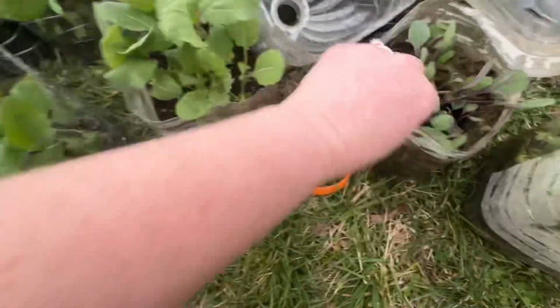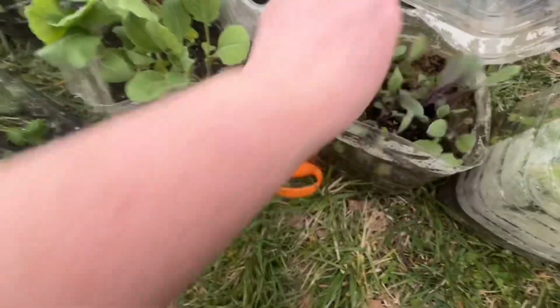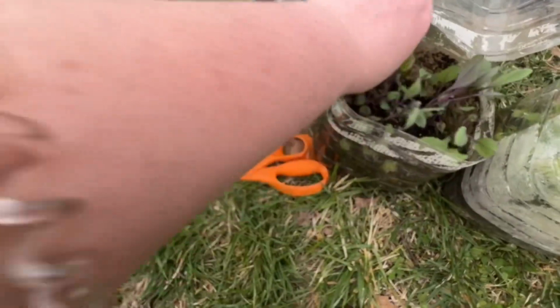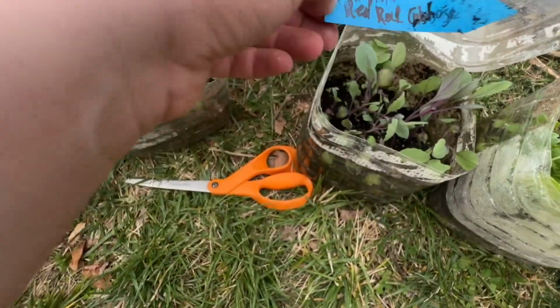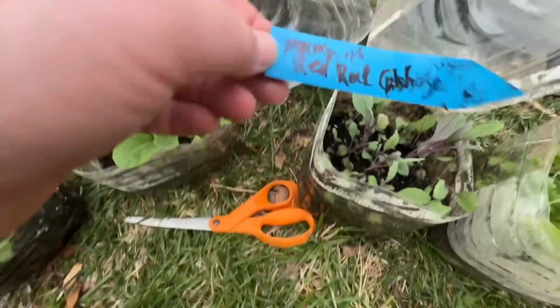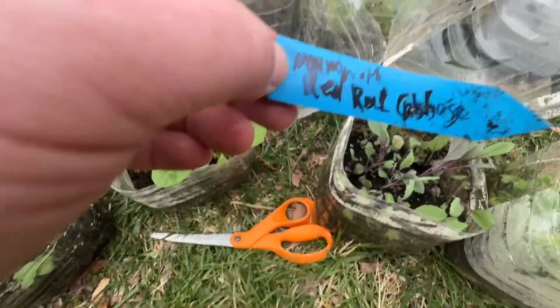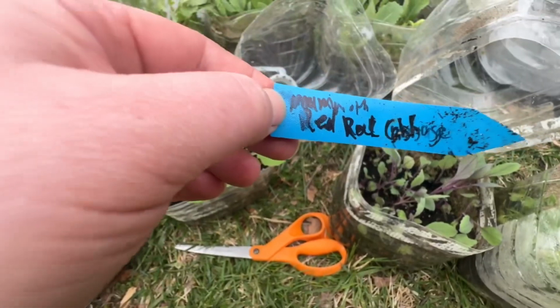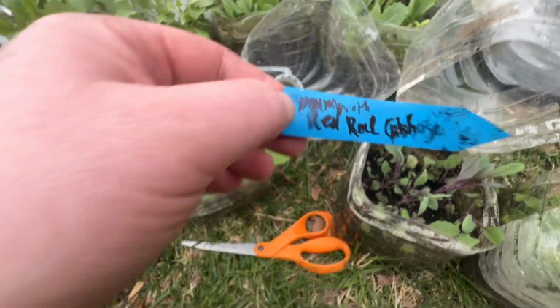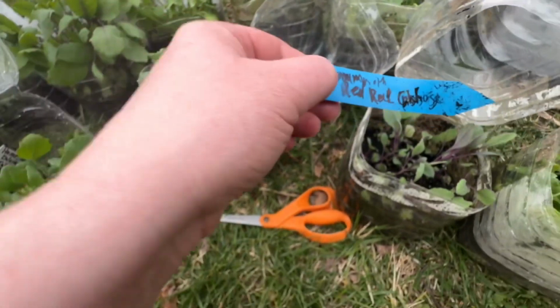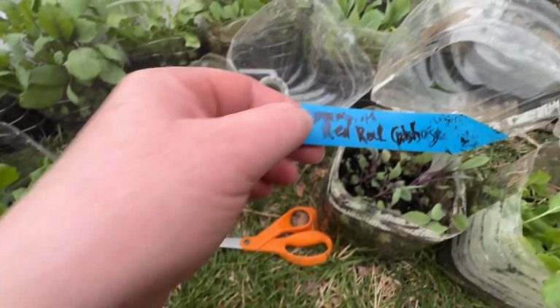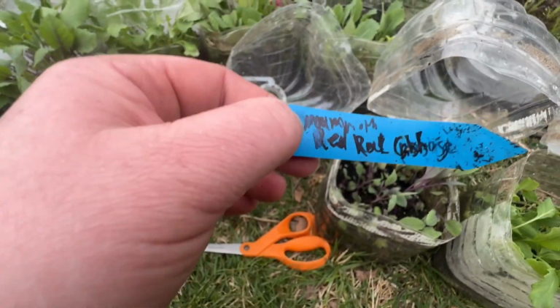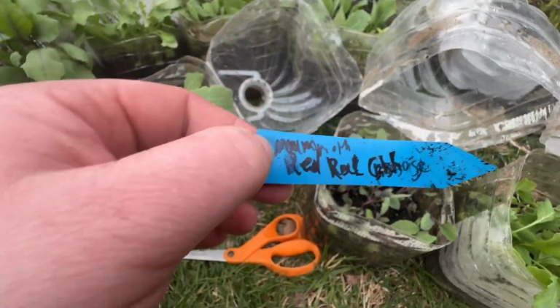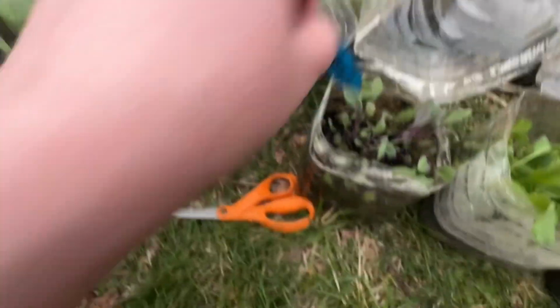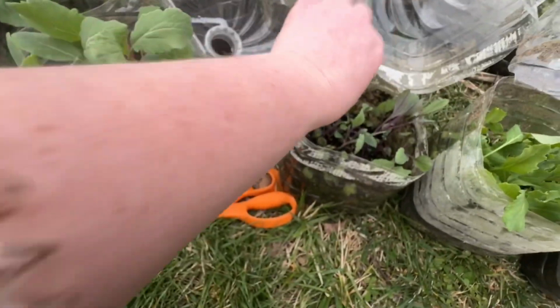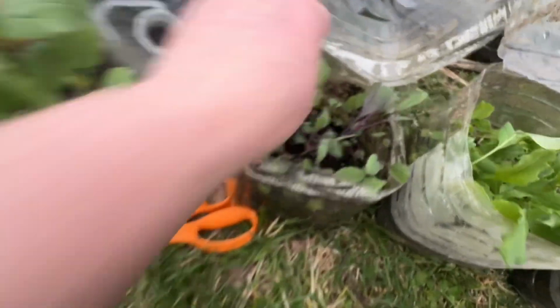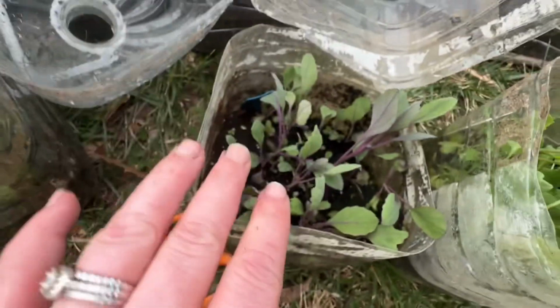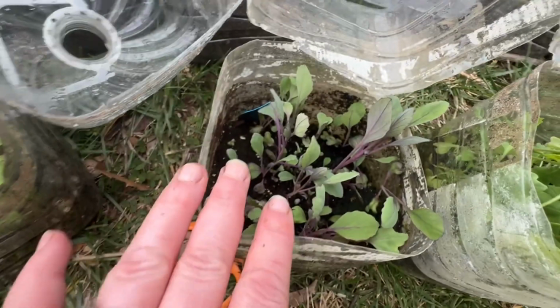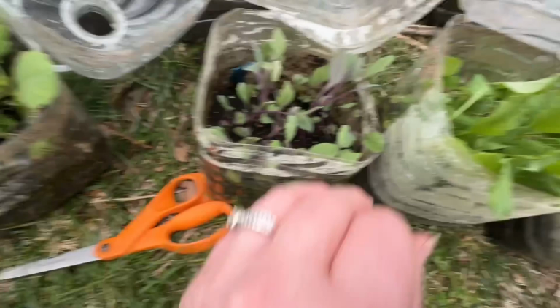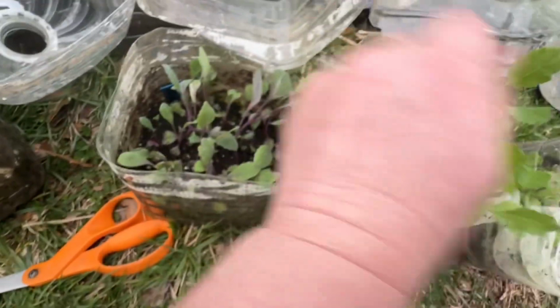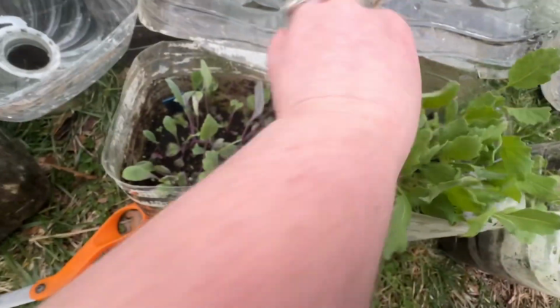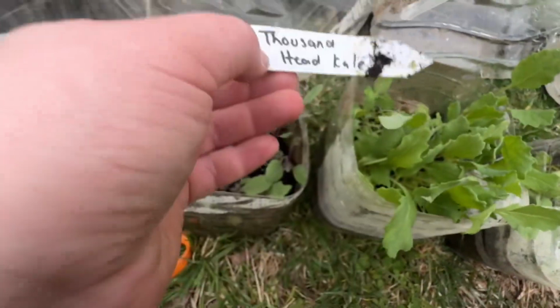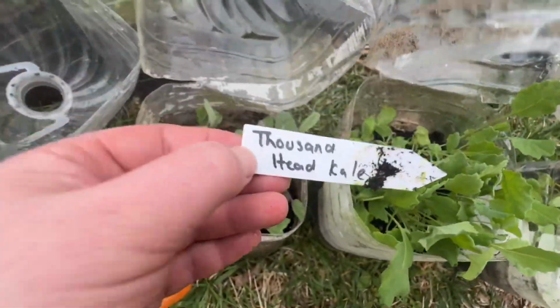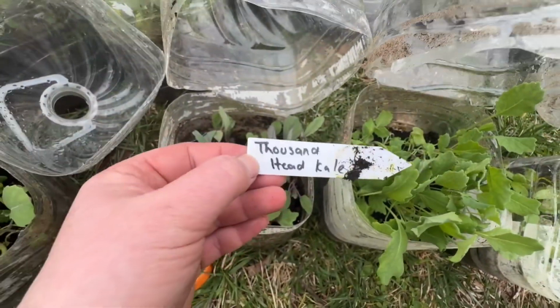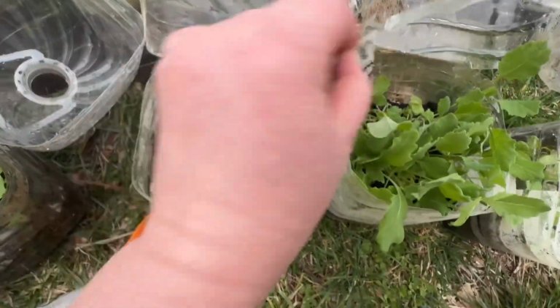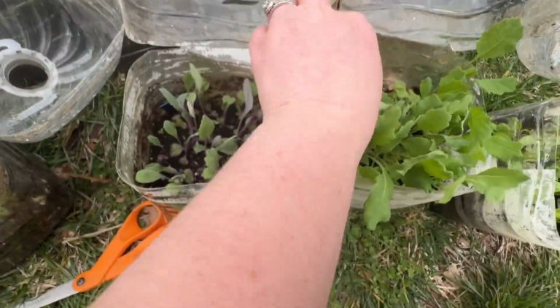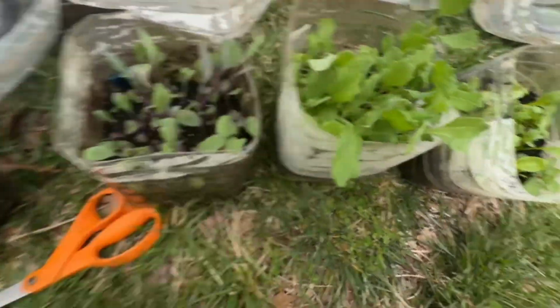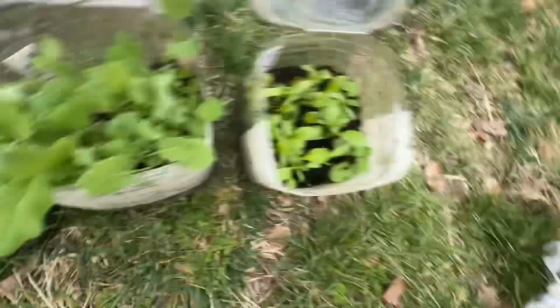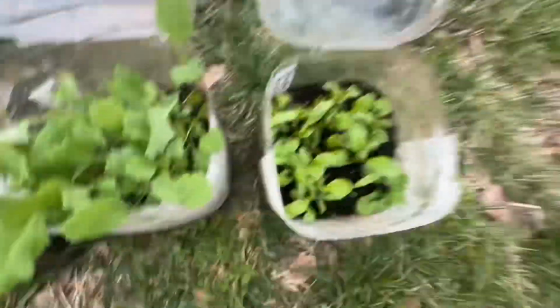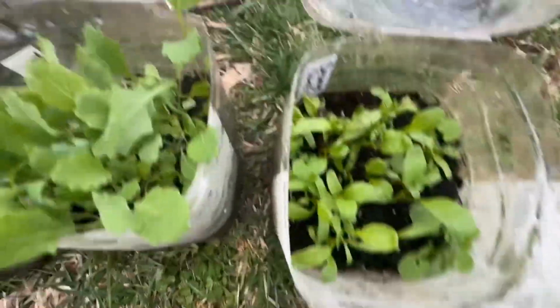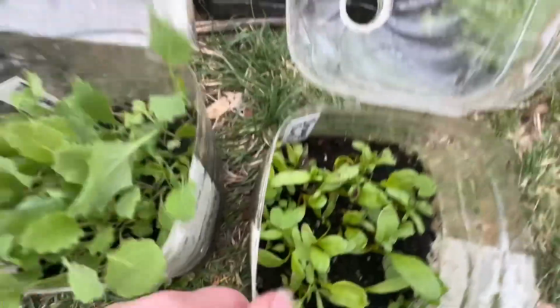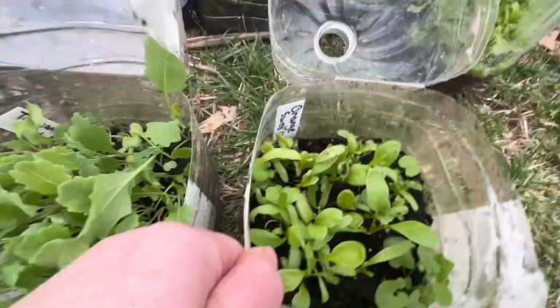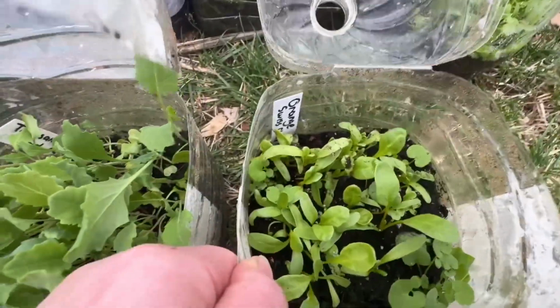This one is cabbage mammoth red rock — those are really pretty. This is another kale: thousand head kale. And then this is the orange Swiss chard.